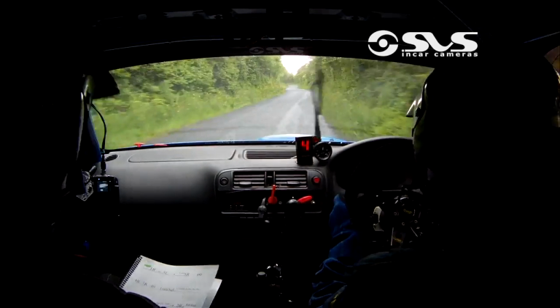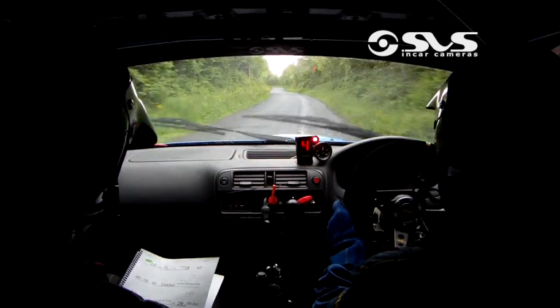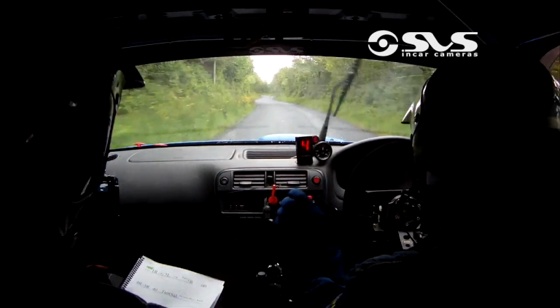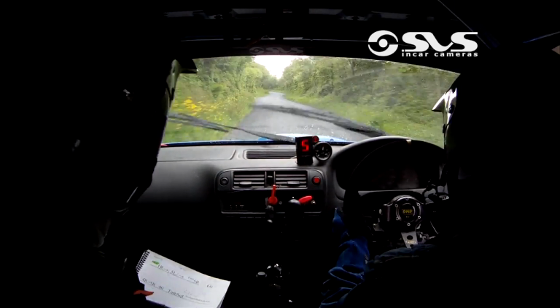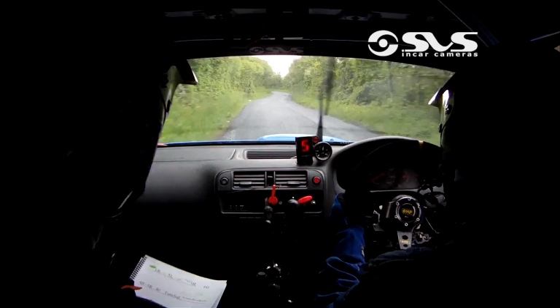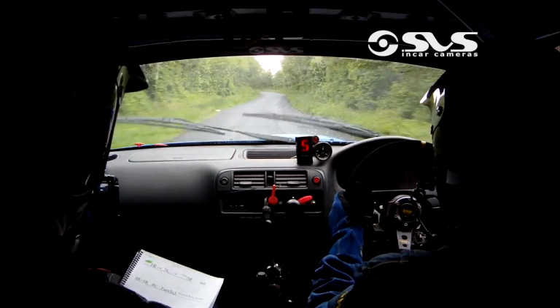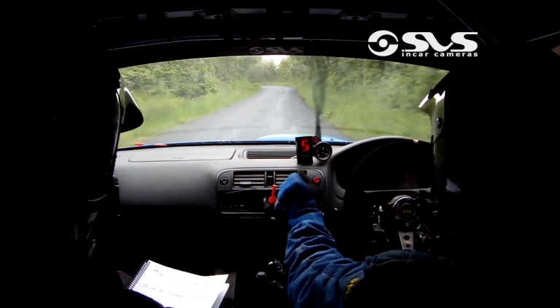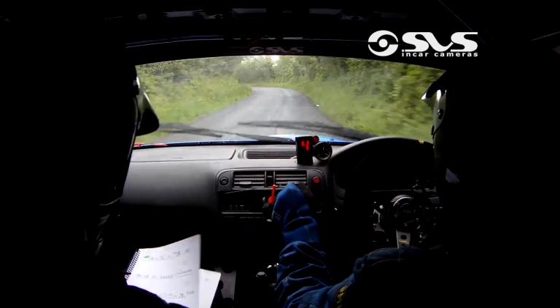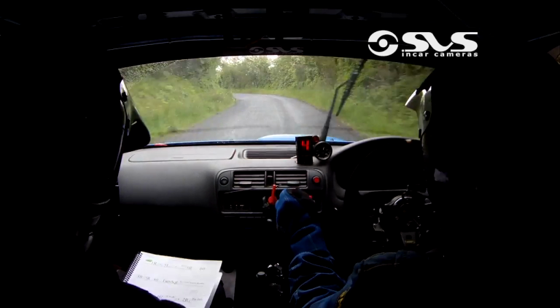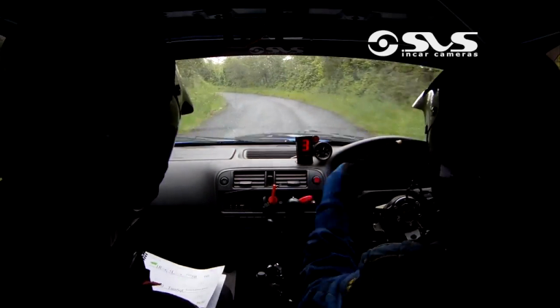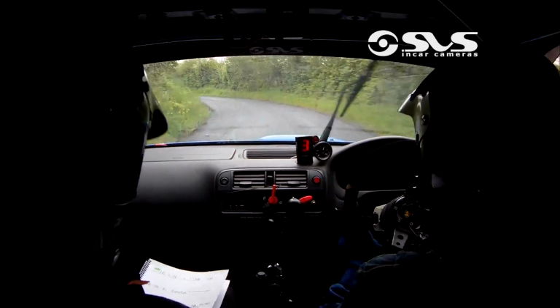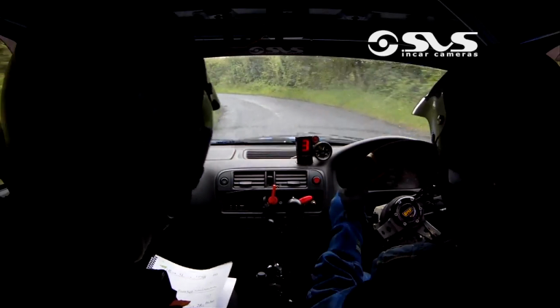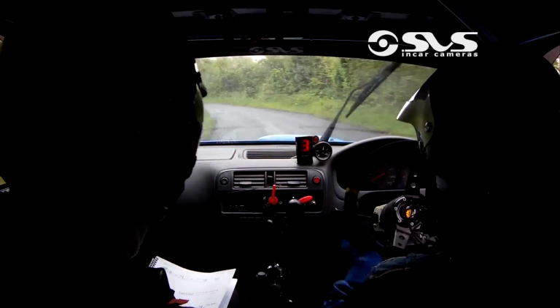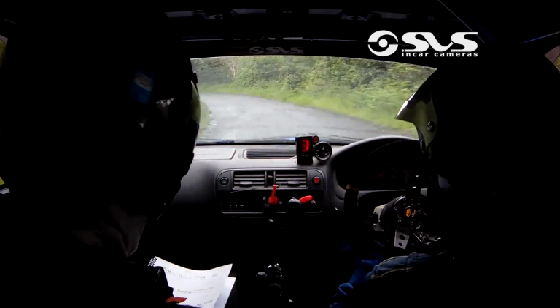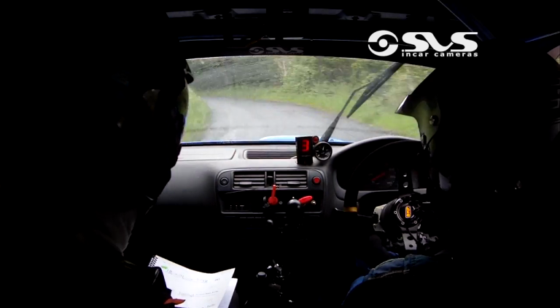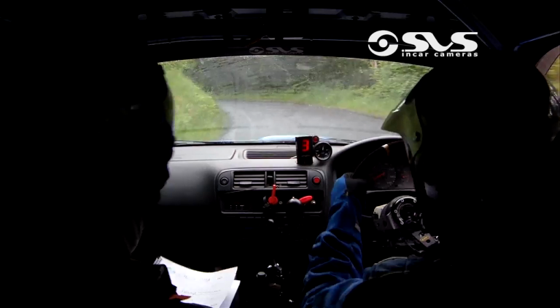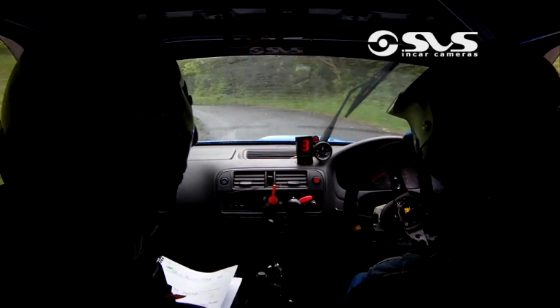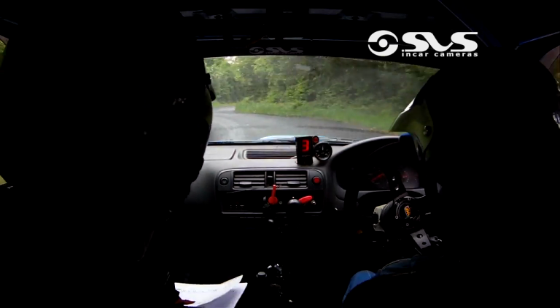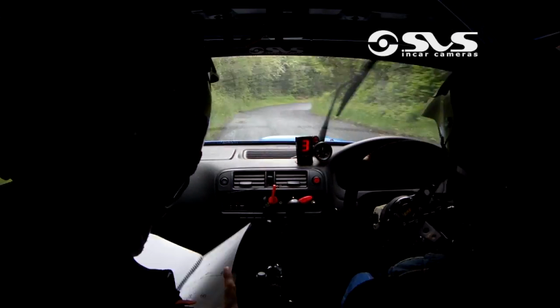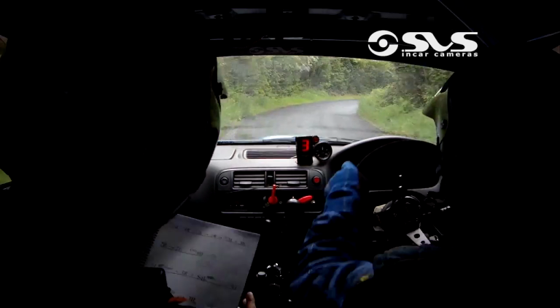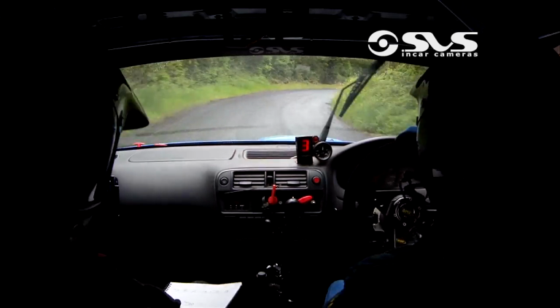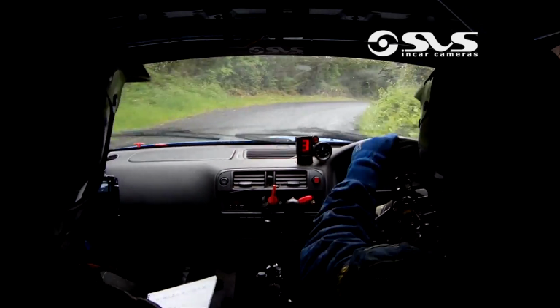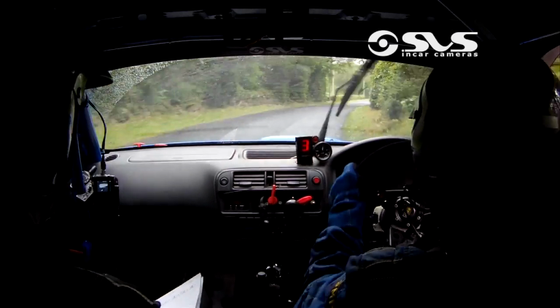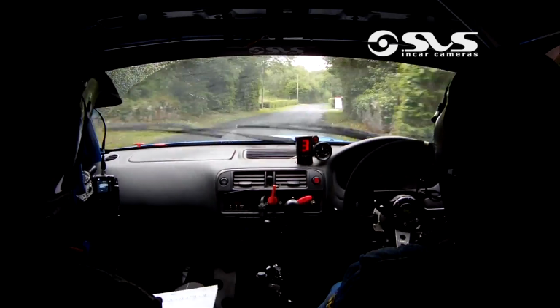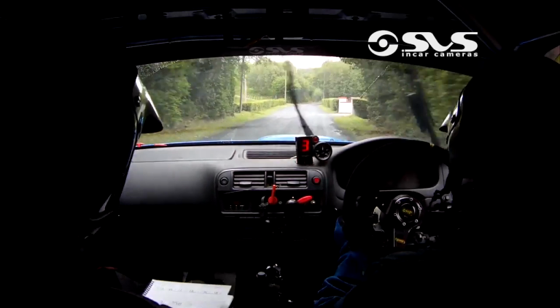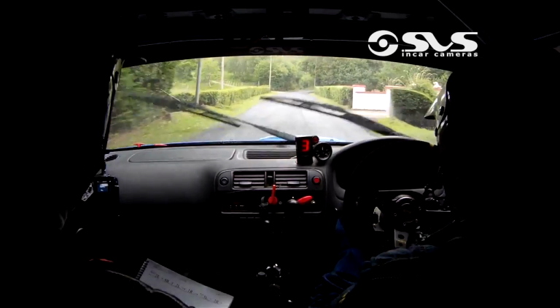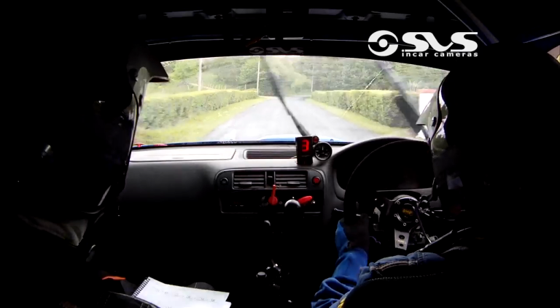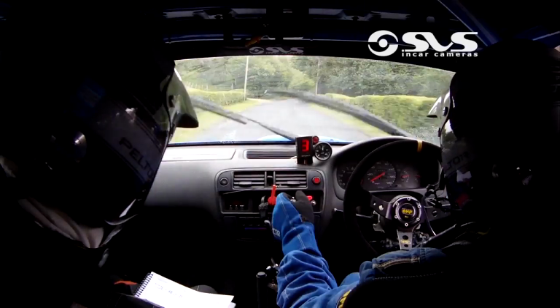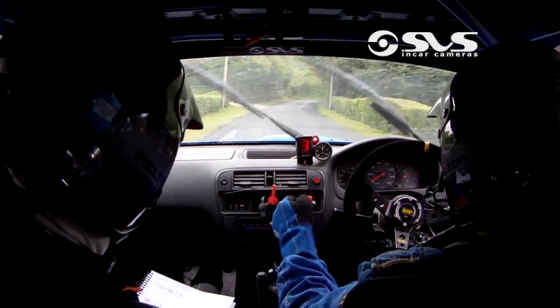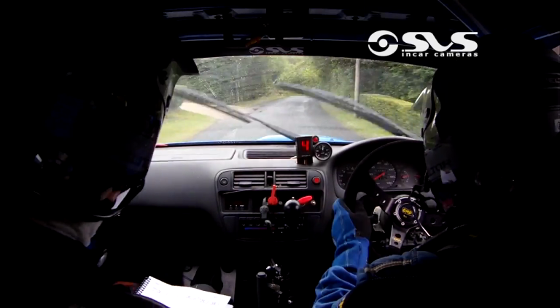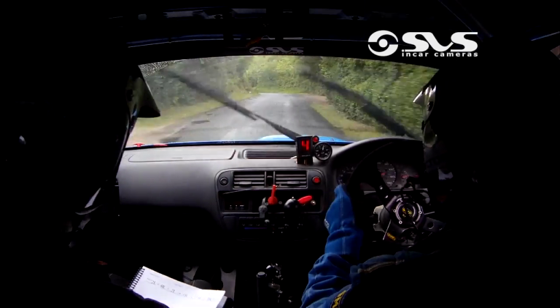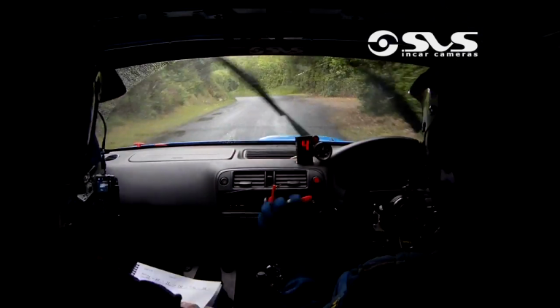Keep her going. 3 left up there — now caution, 3 left tightens, this one tightens Kevin. And then you have a 4 right, tightens there now, 4 right. 100.